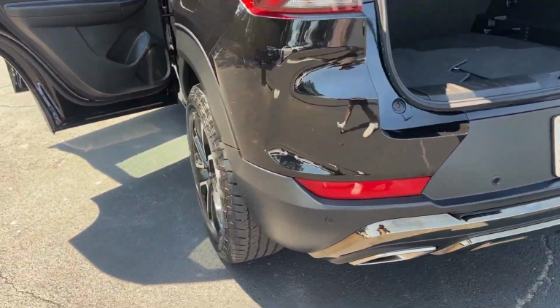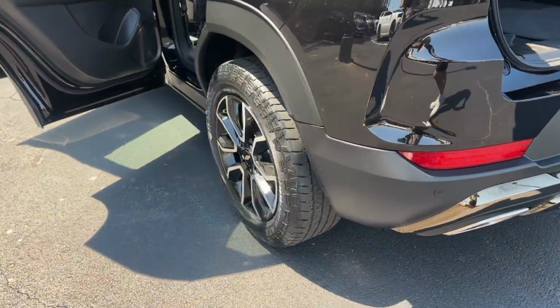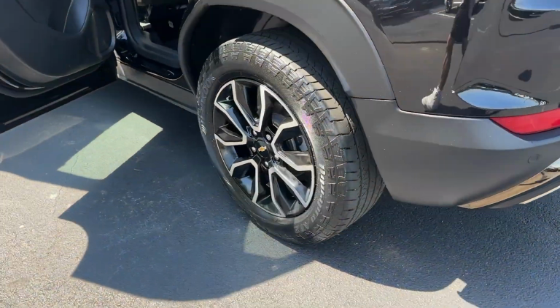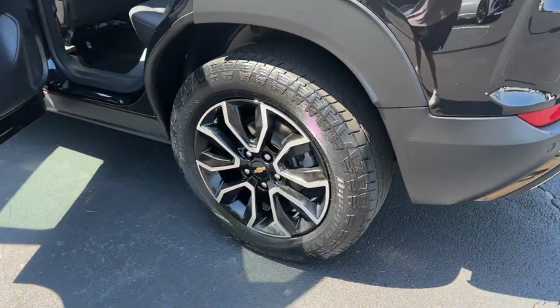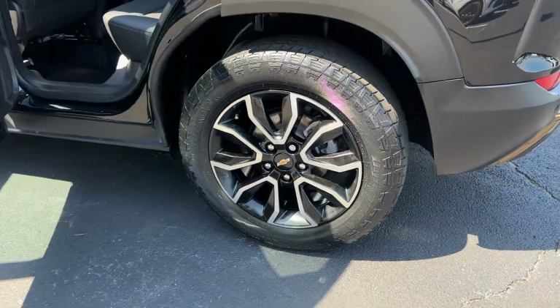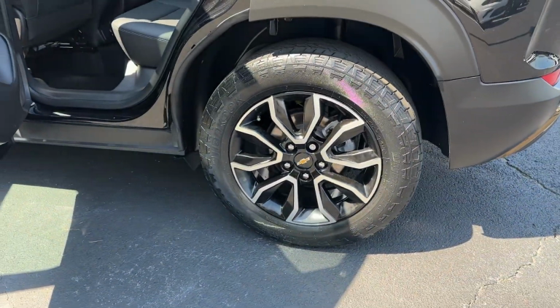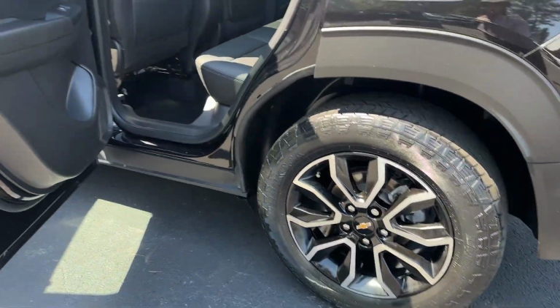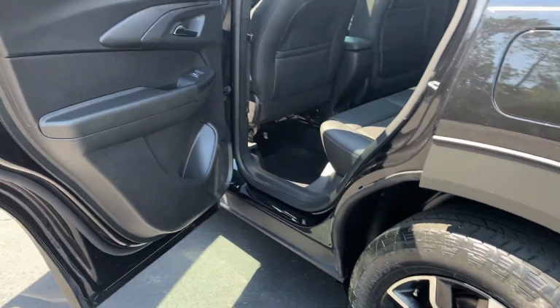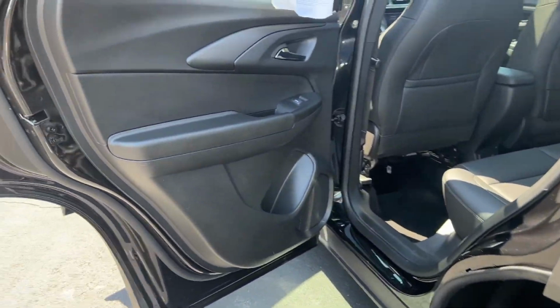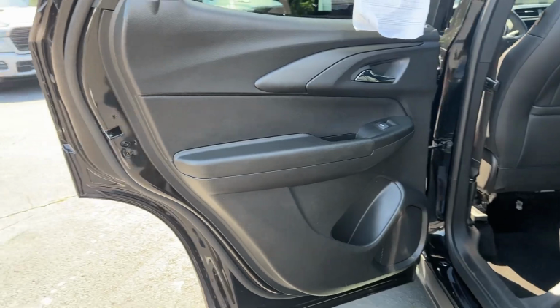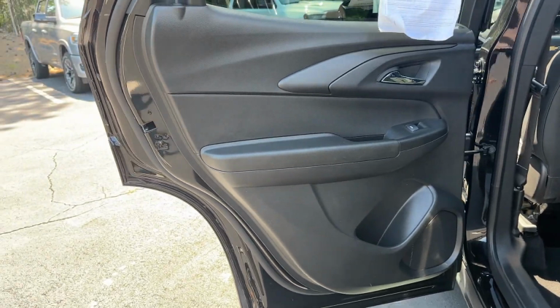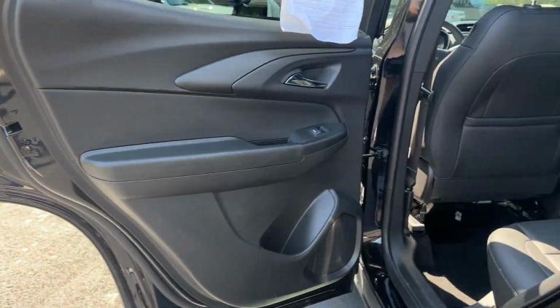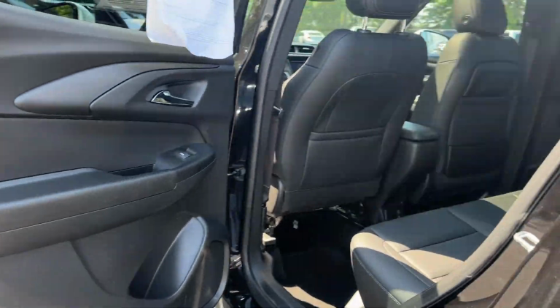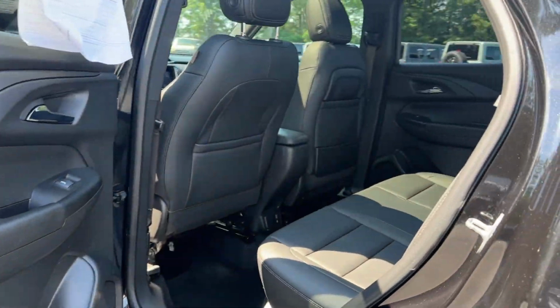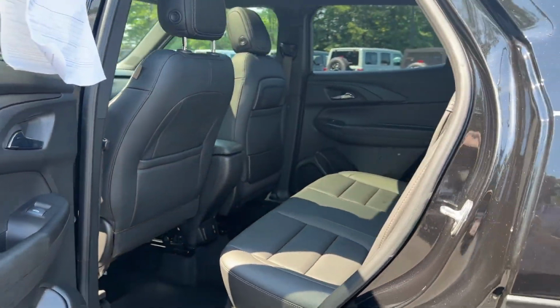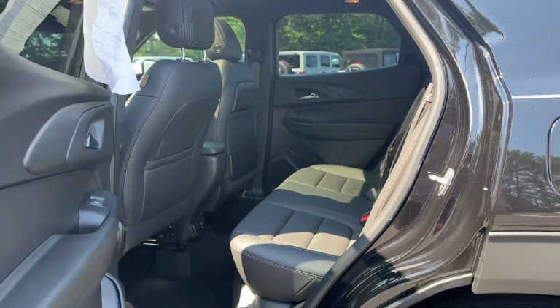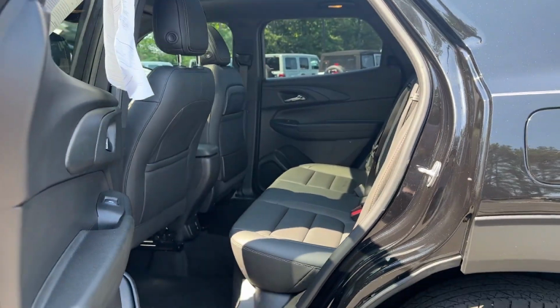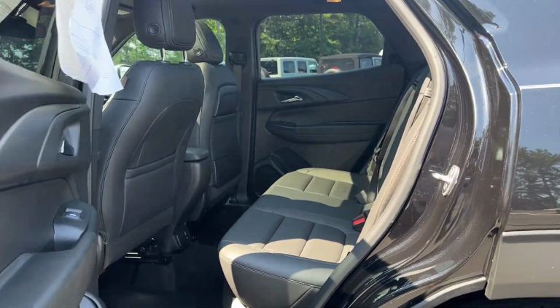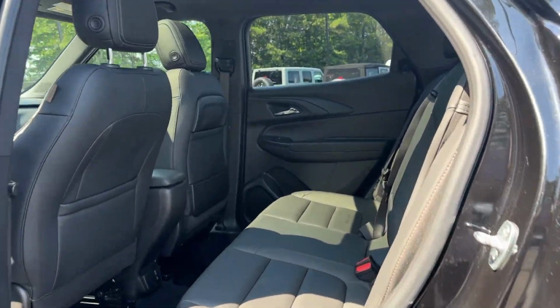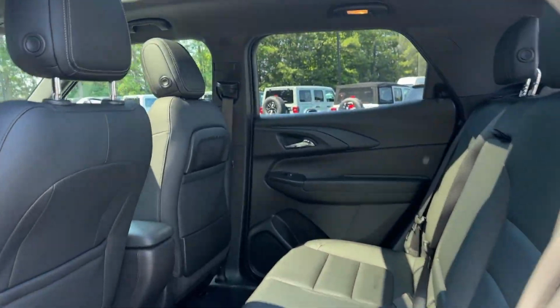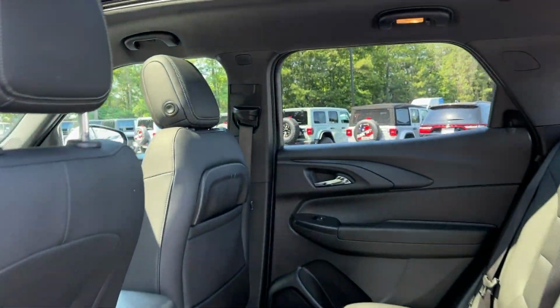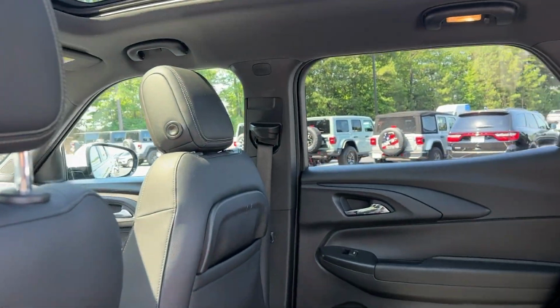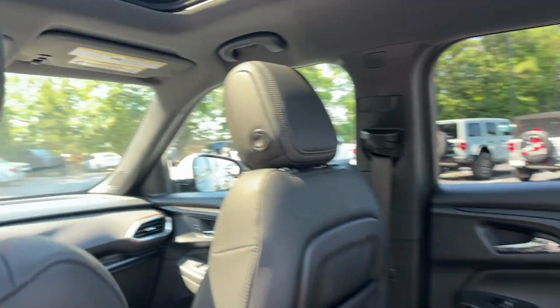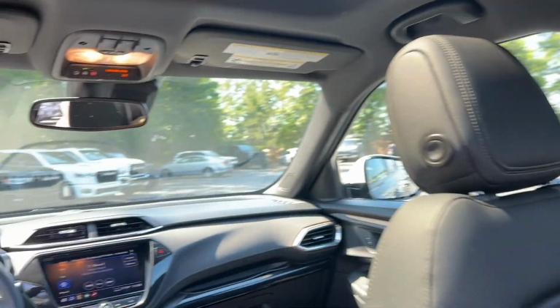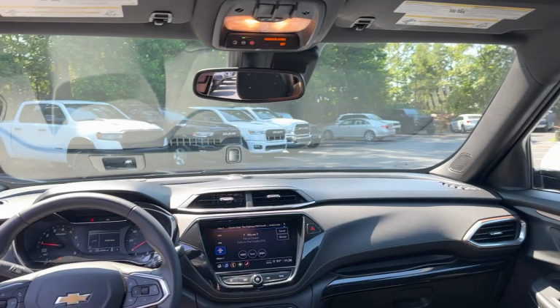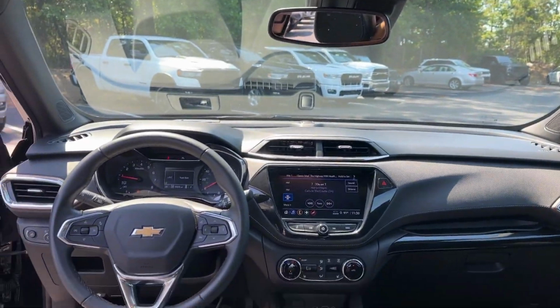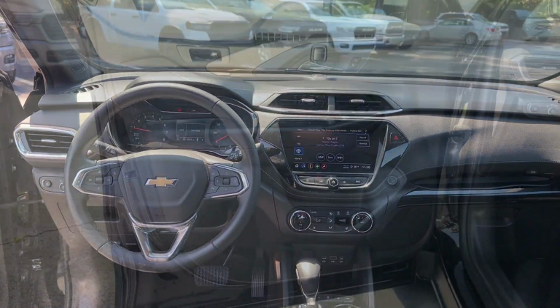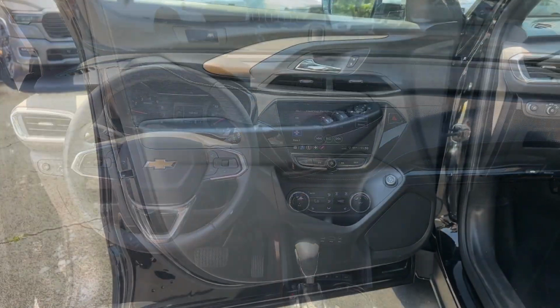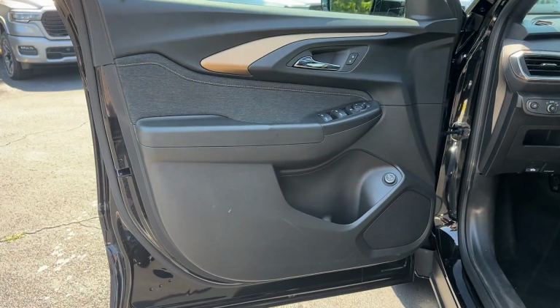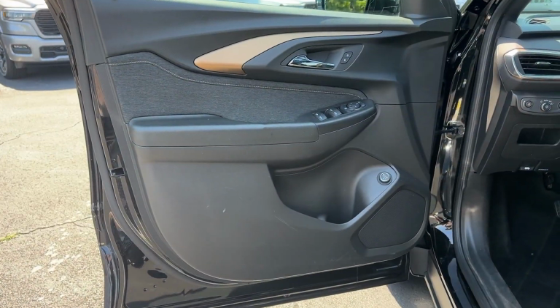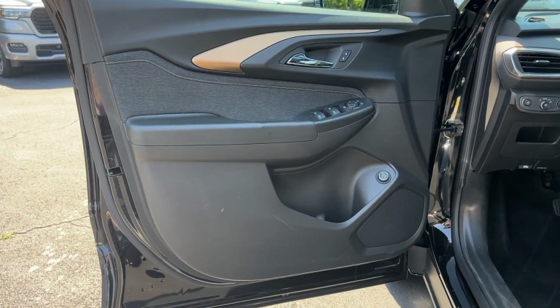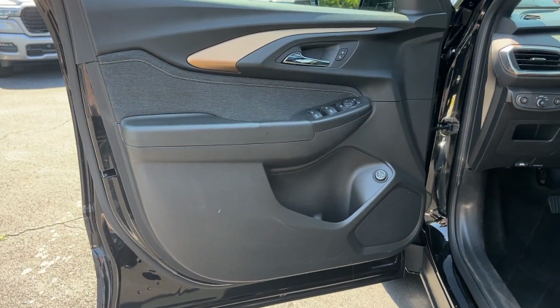These are just some of the great options this vehicle comes with: pre-collision system, intelligent auto on/off high beams, touchscreen infotainment system, lane departure warning, and panoramic roof.